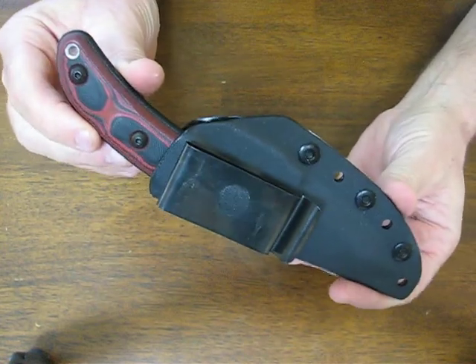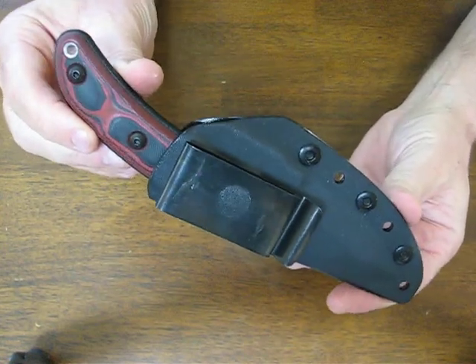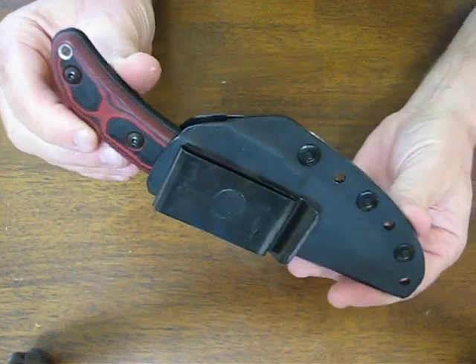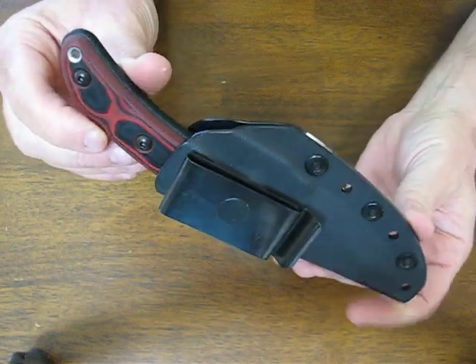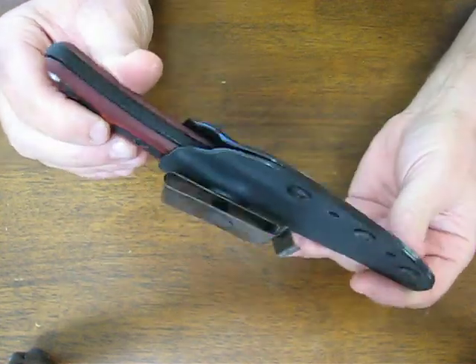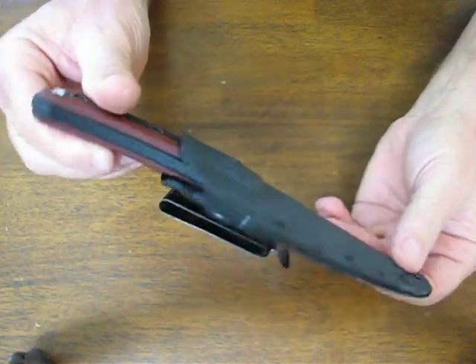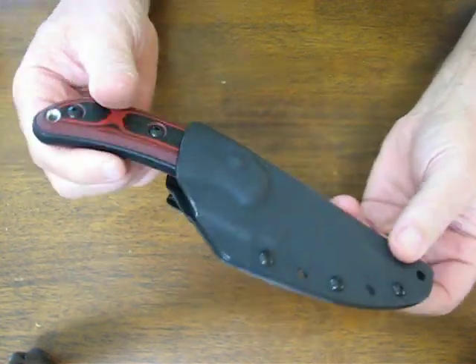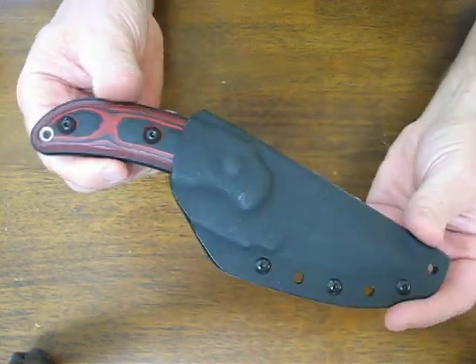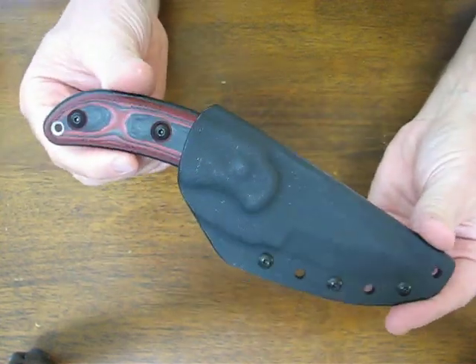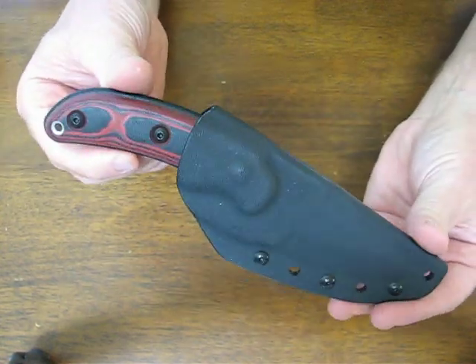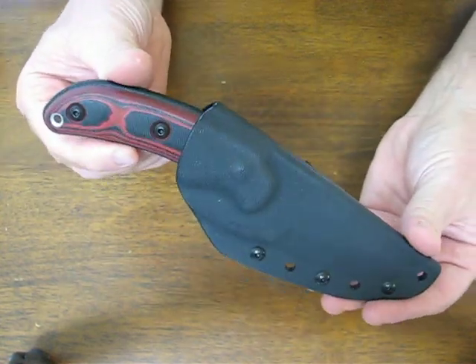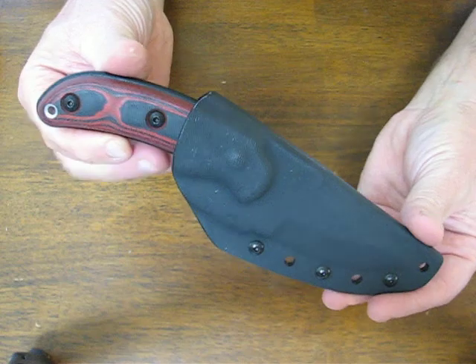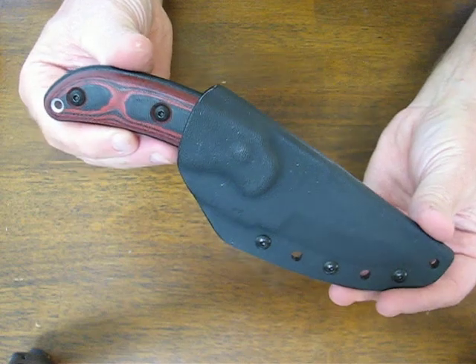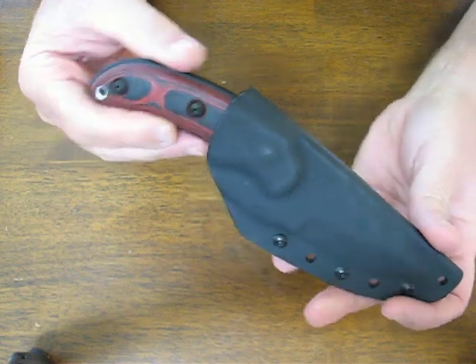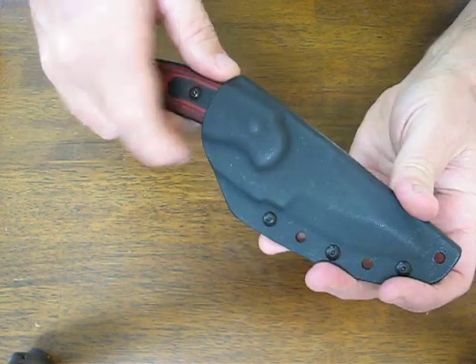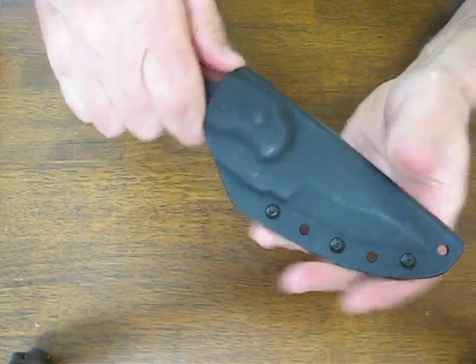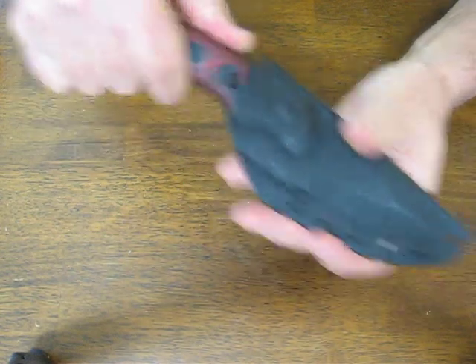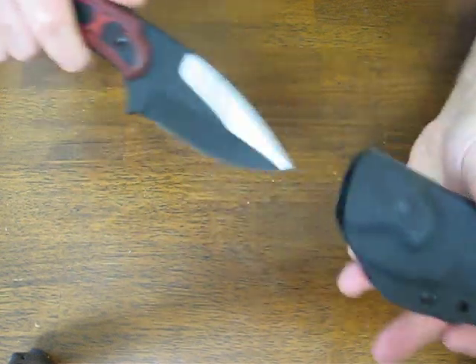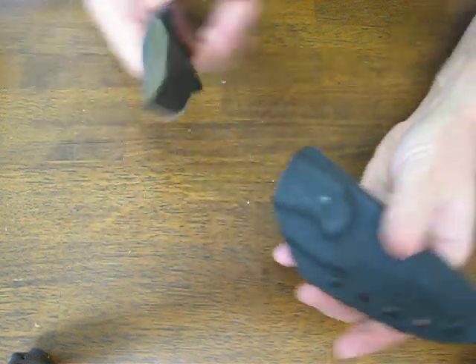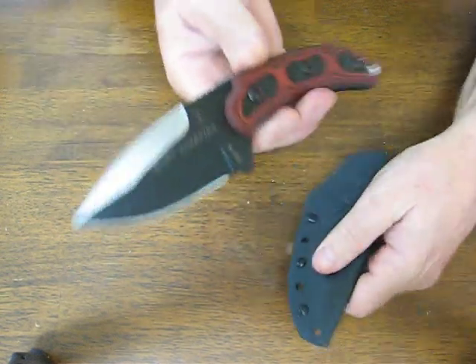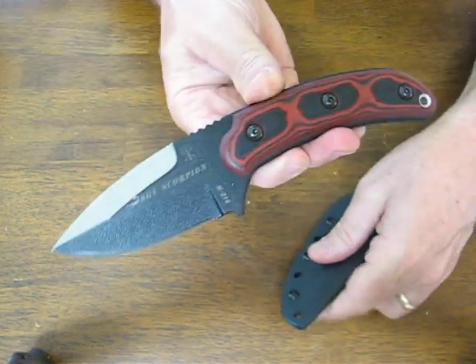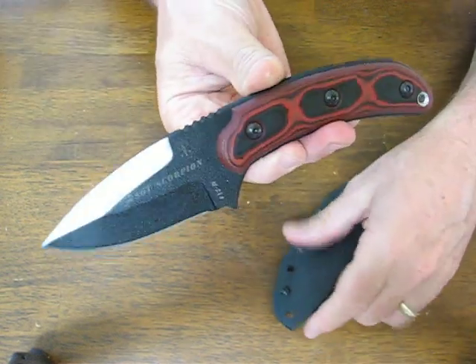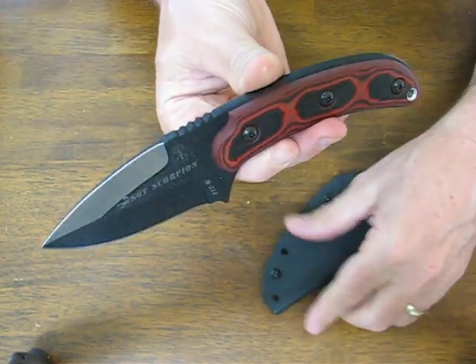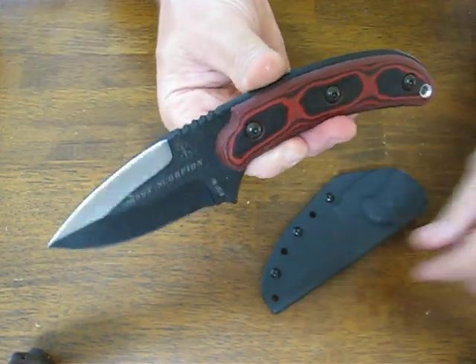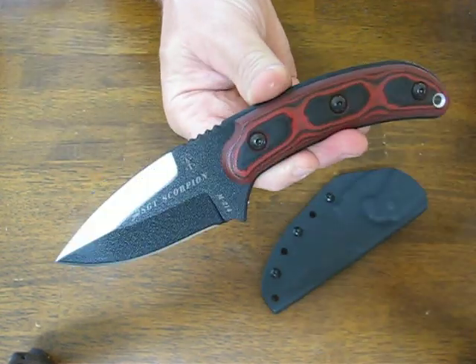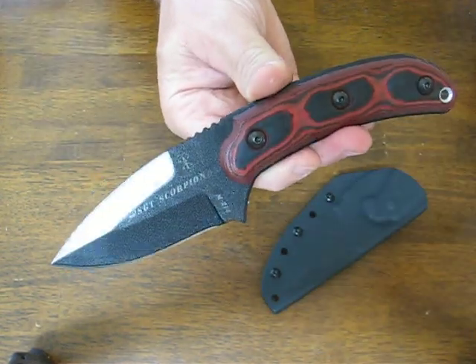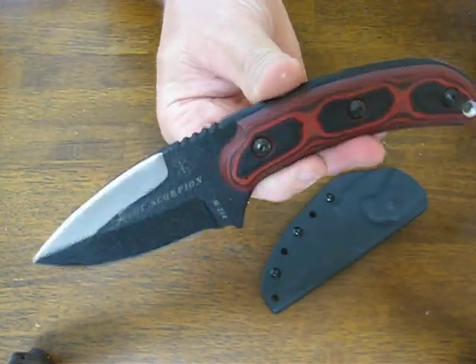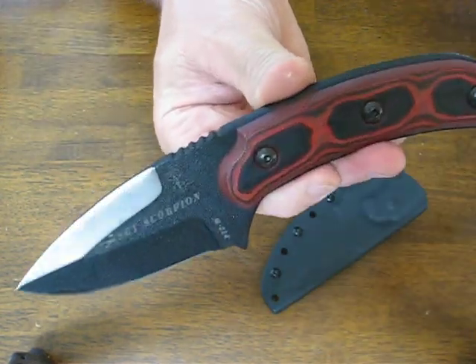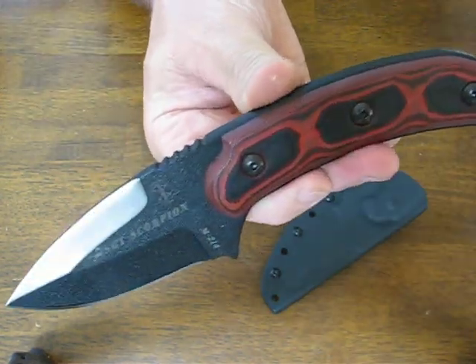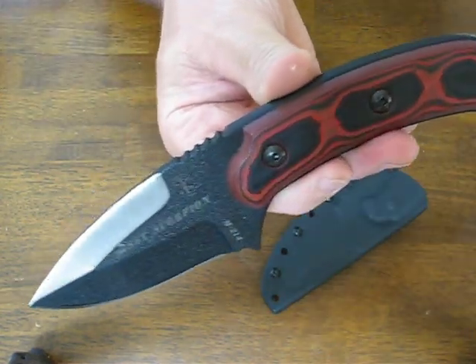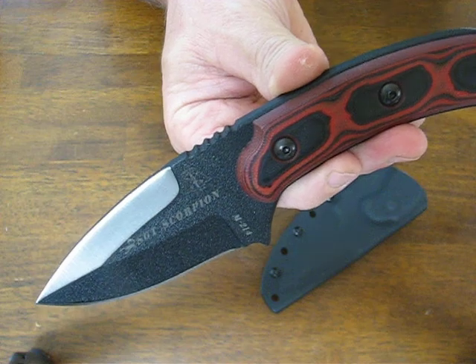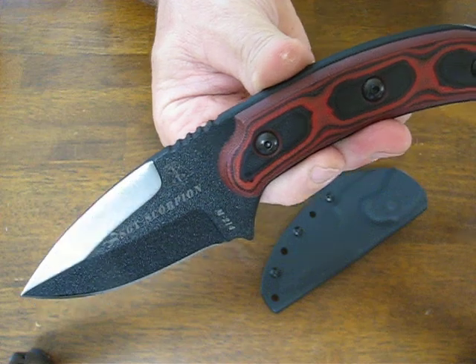Buy it now on OssoGrandeKnives.com. We thank you for watching — please subscribe to our channel and stay tuned for more knife reviews. We'll see you next time.